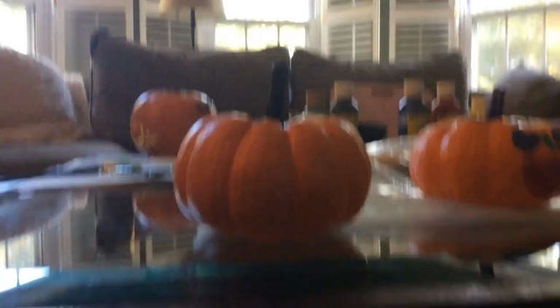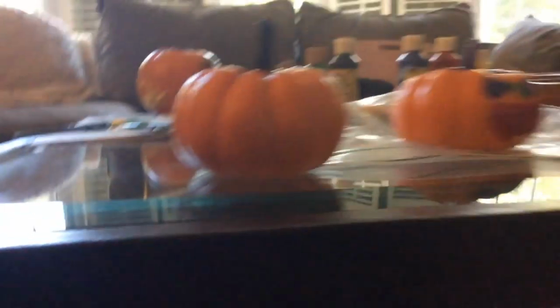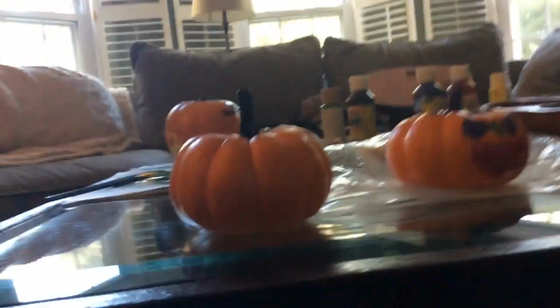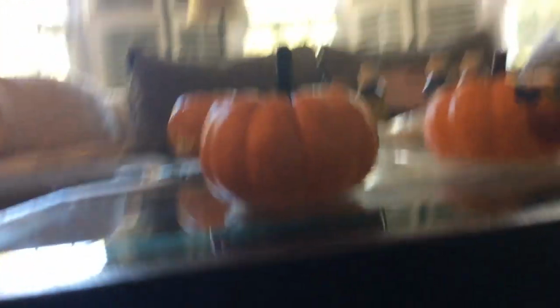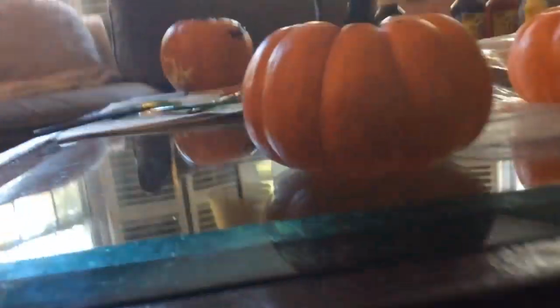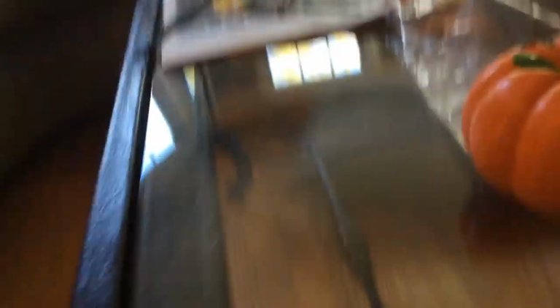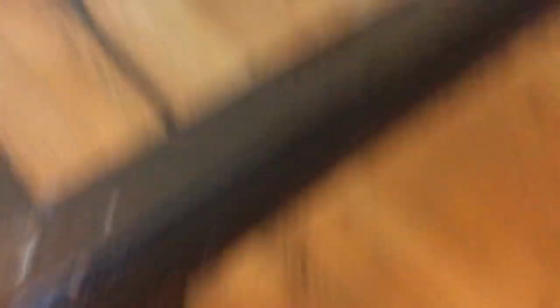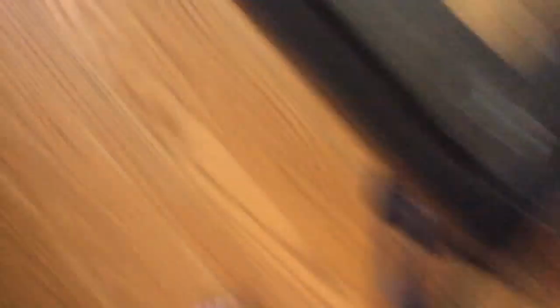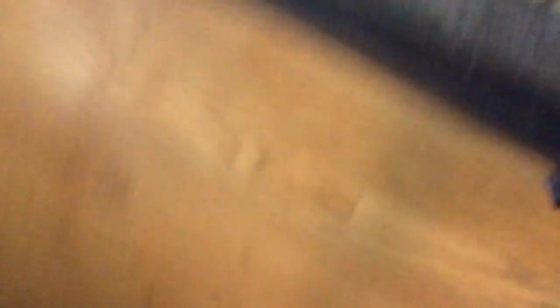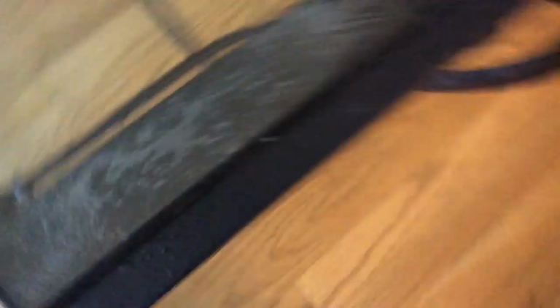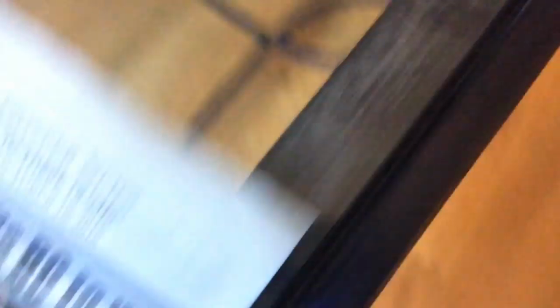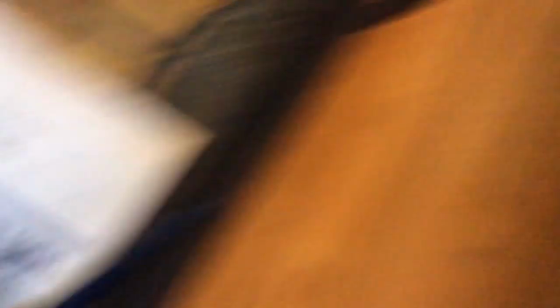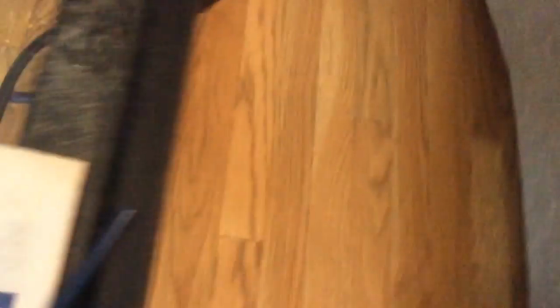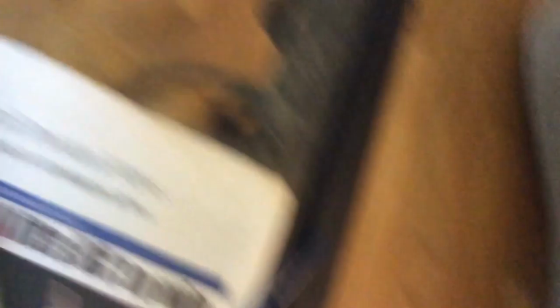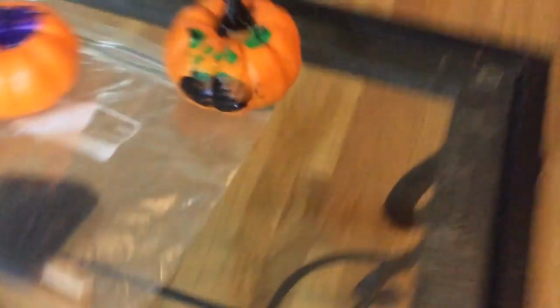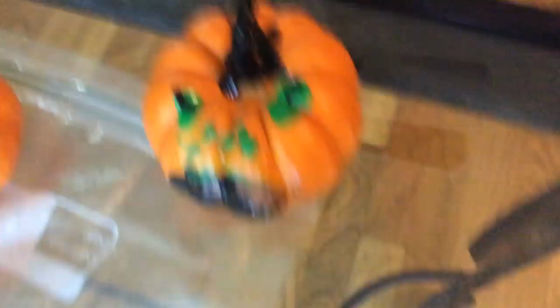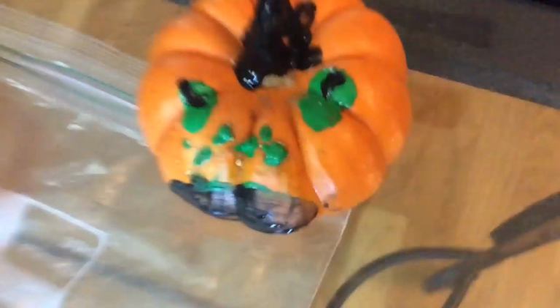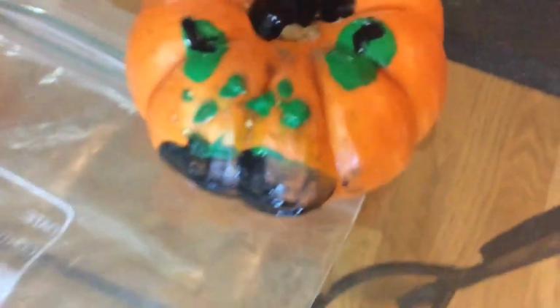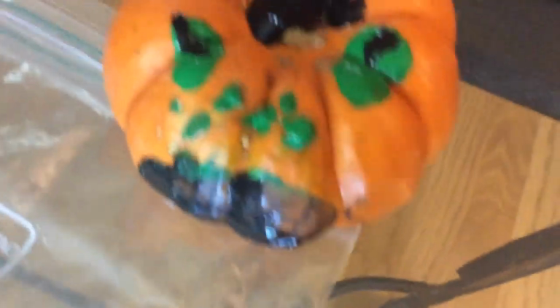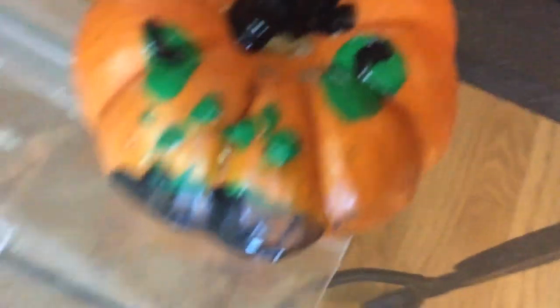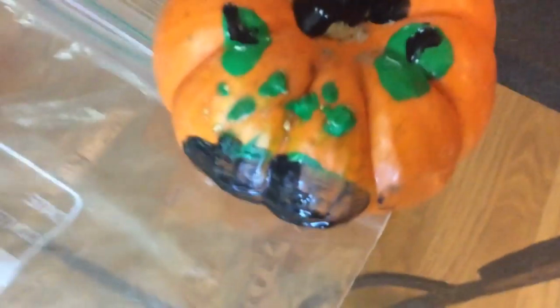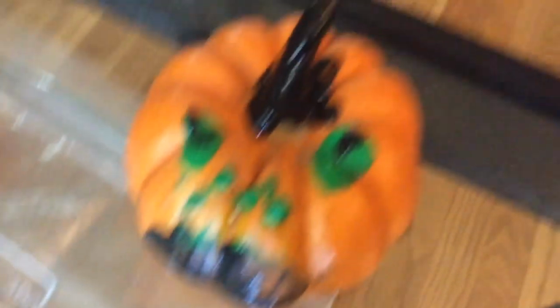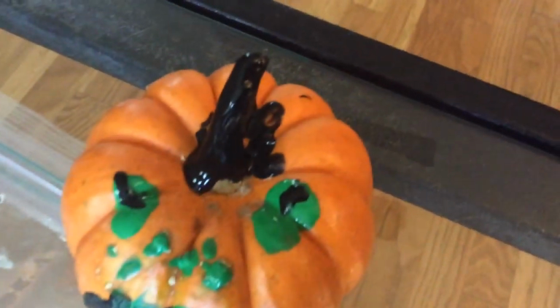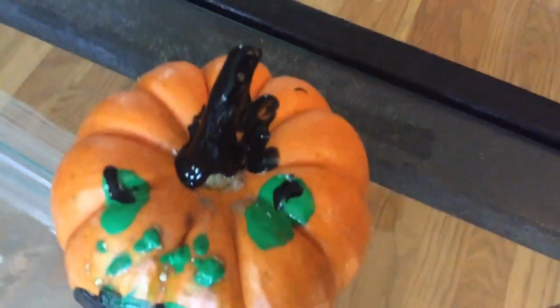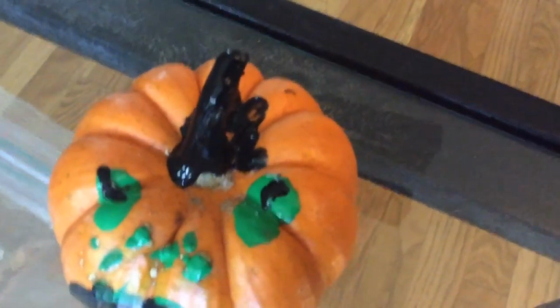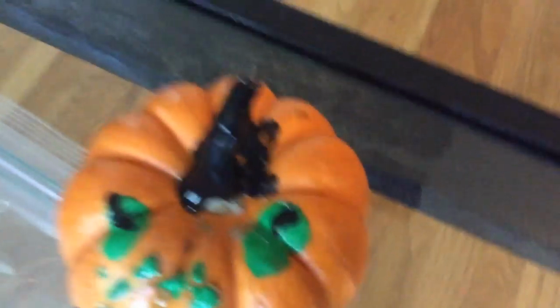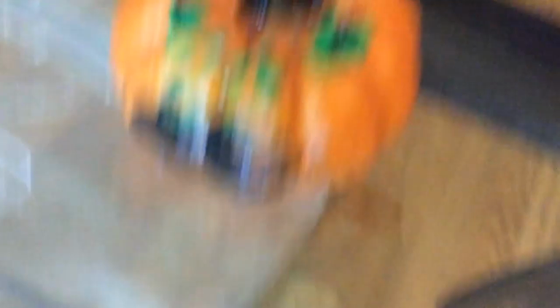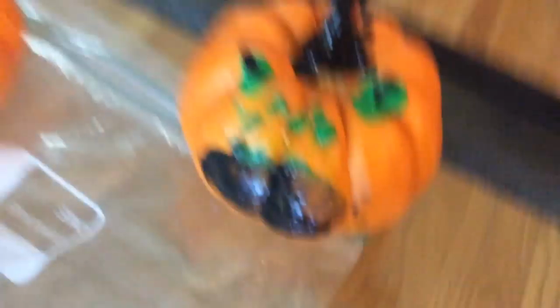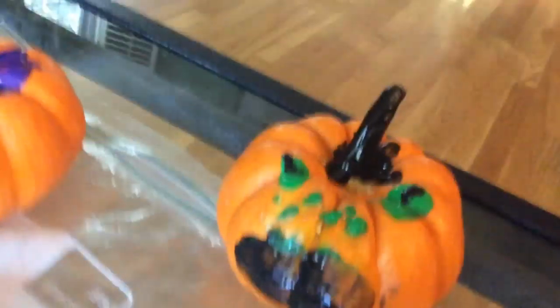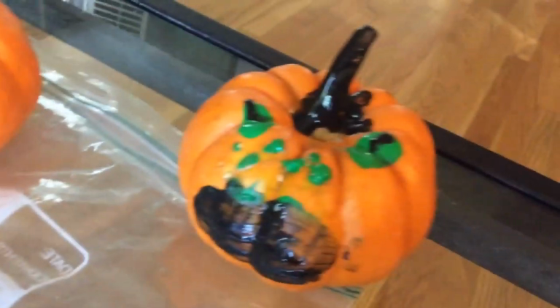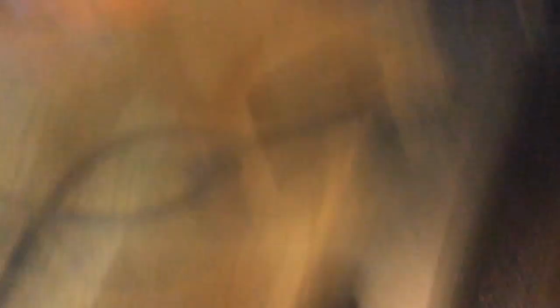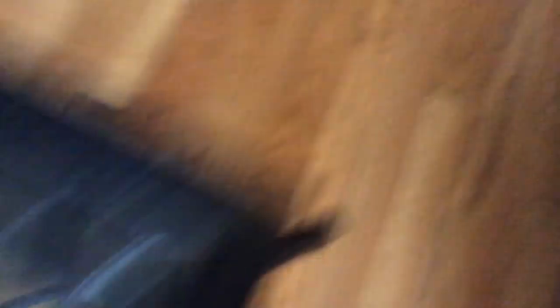Hey guys, I'm back today. I just painted some pumpkins, so I made this witch. She's got warts on her nose and a little witch hat. That's the witch.